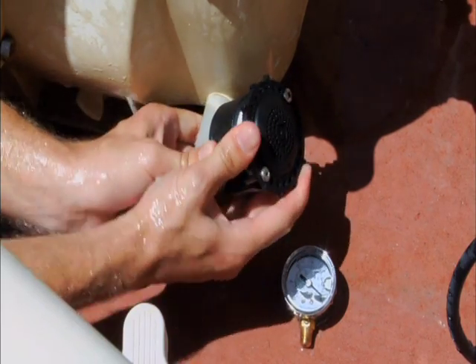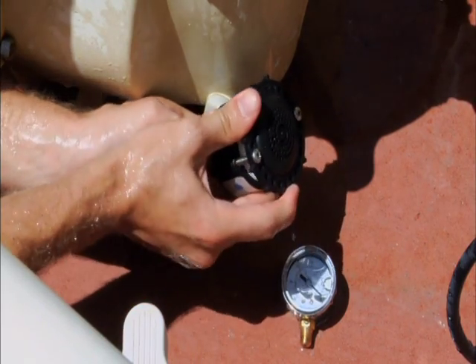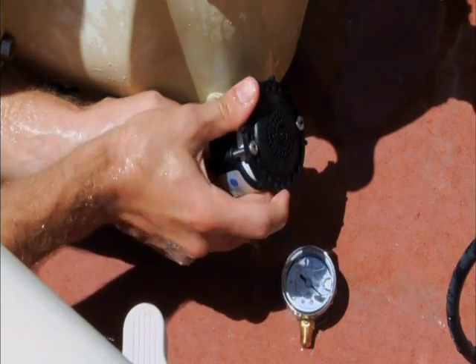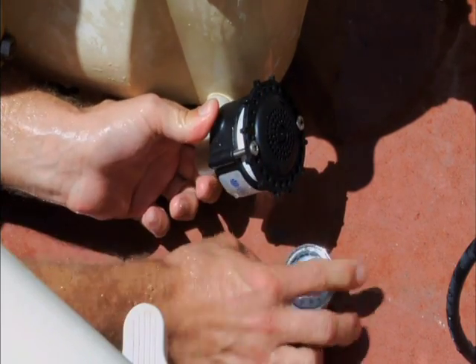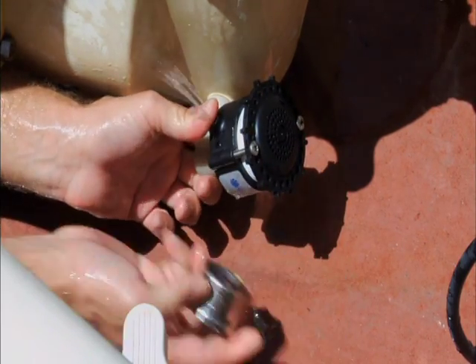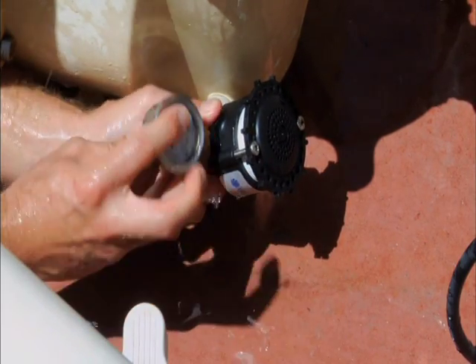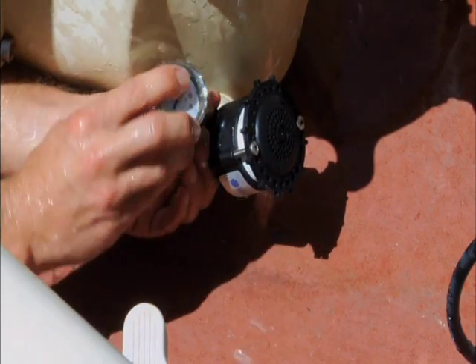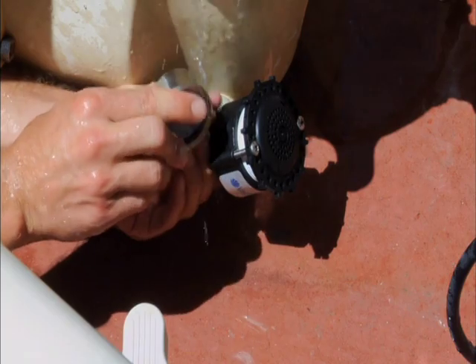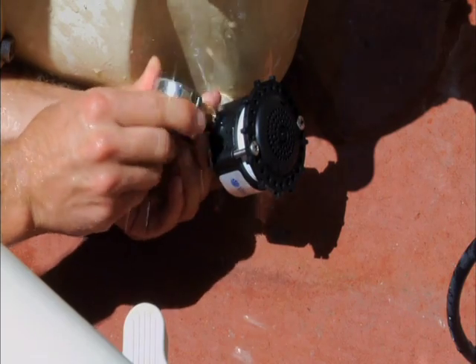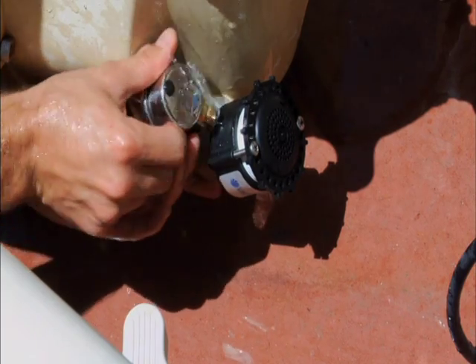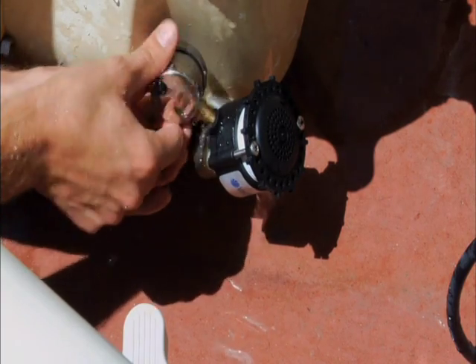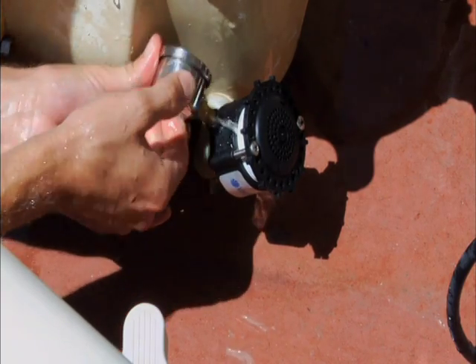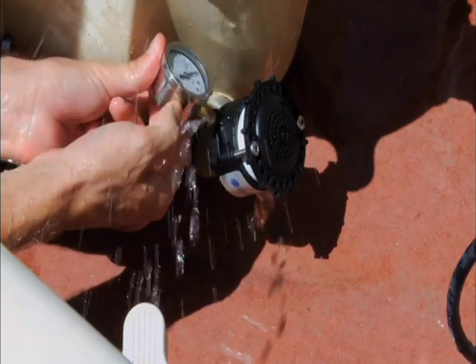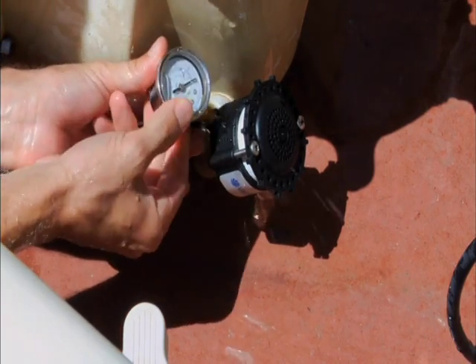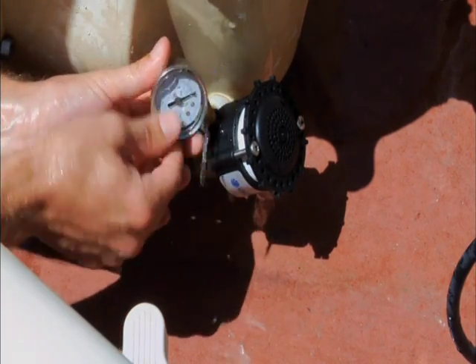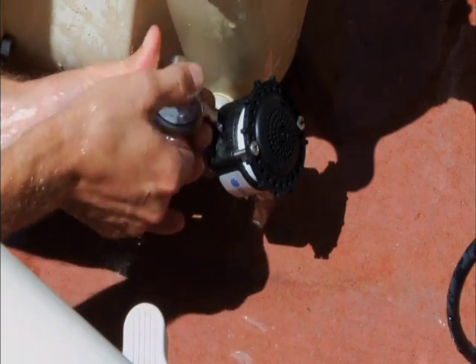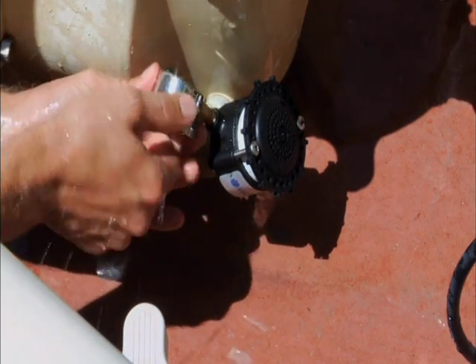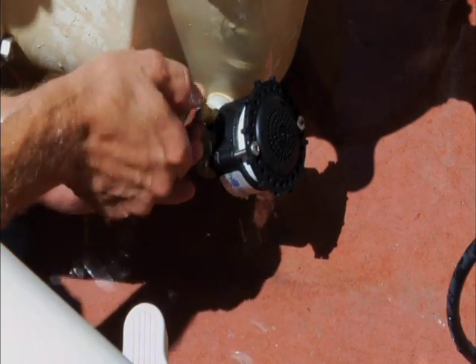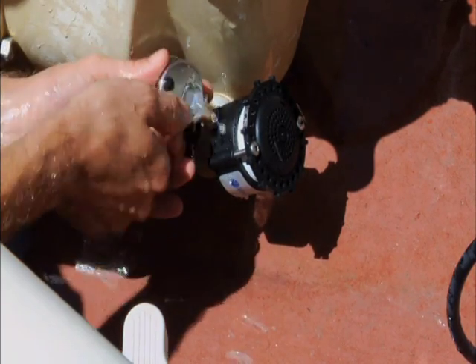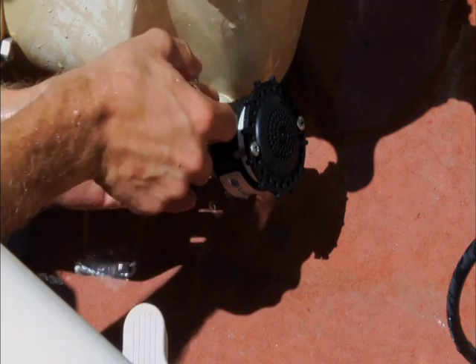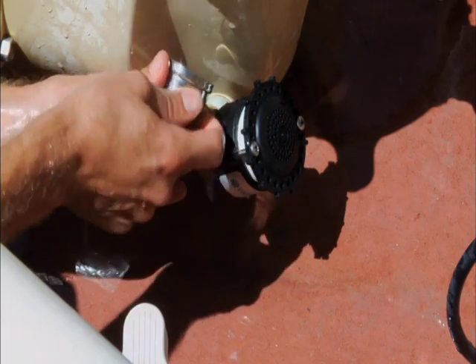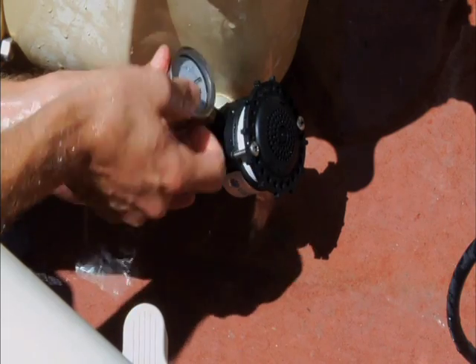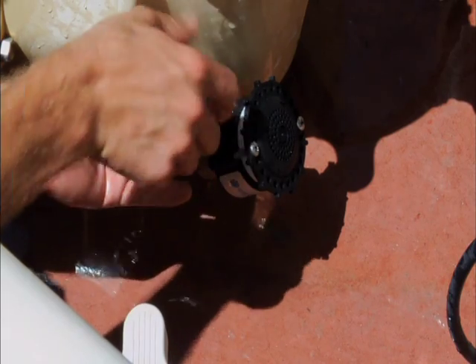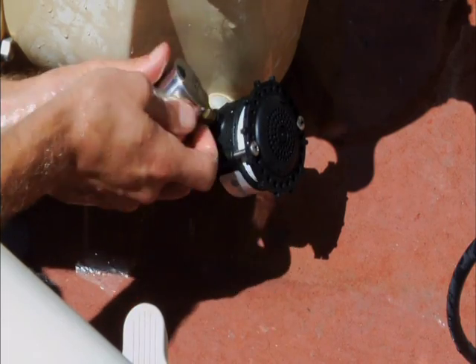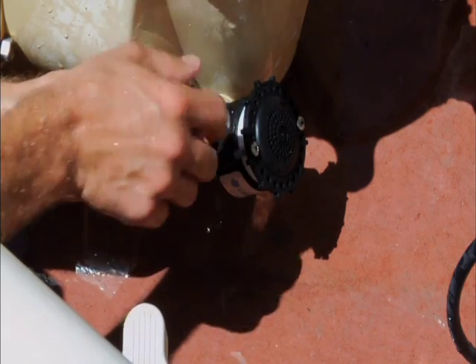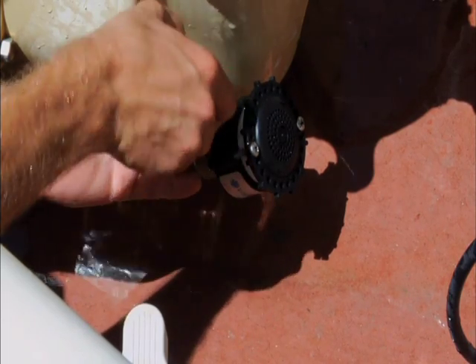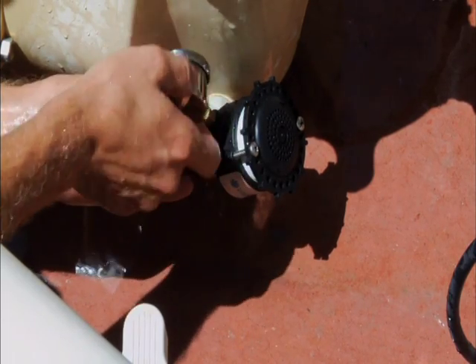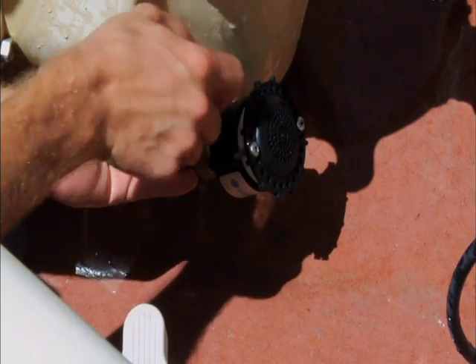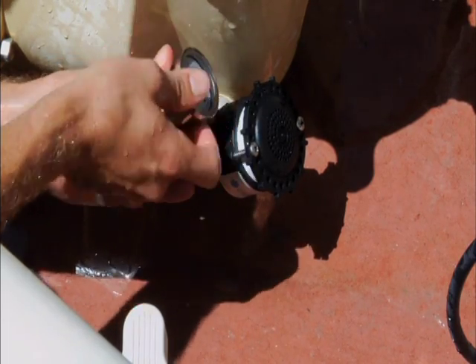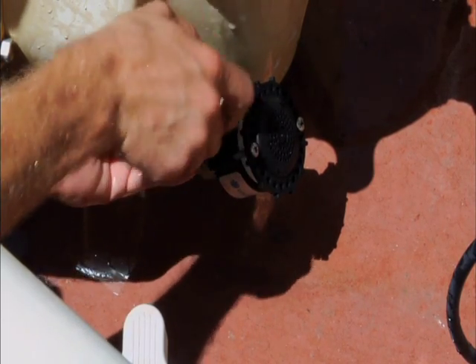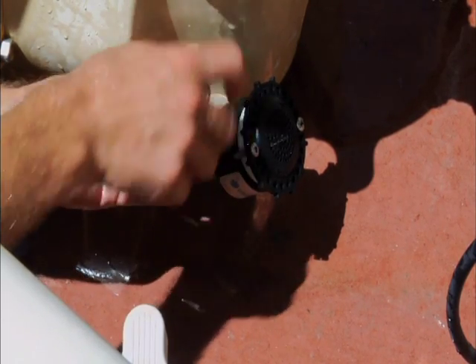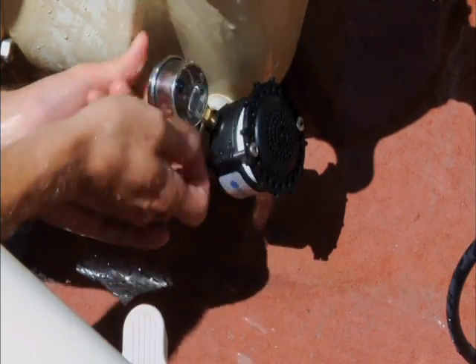Finalize the installation by attaching the provided glycerin-filled vacuum gauge to the valve. VACLUS valves can also be attached directly to the pump suction side drain plug without using the provided fittings. With the pump running, ensure the vacuum gauge needle is steady.